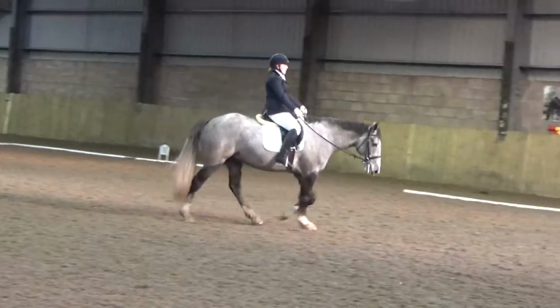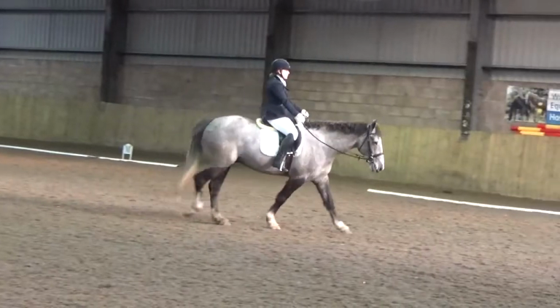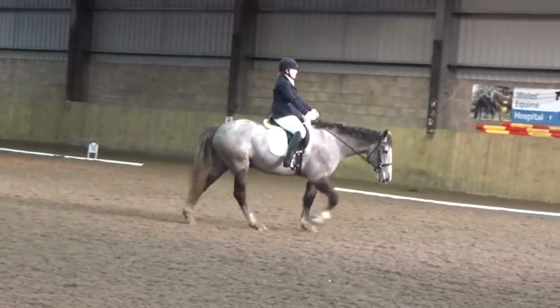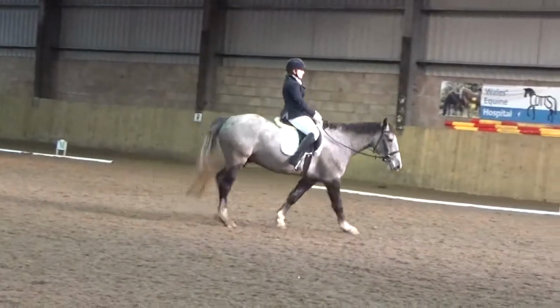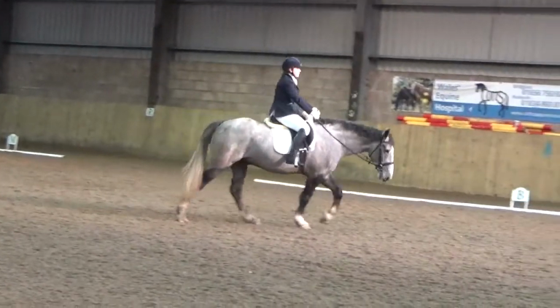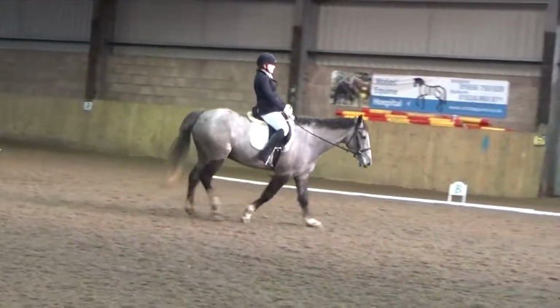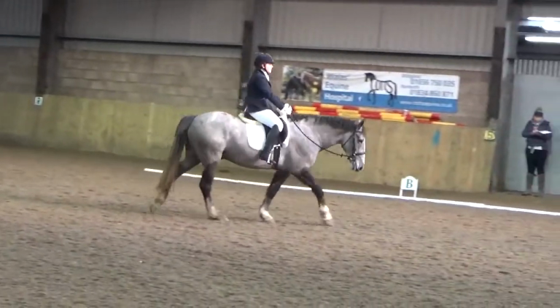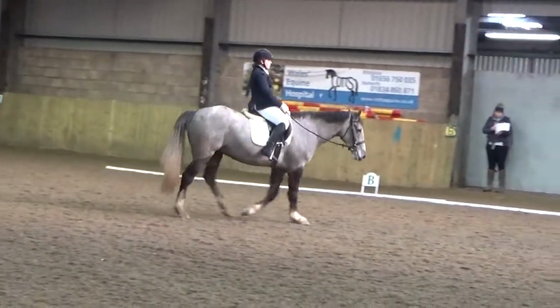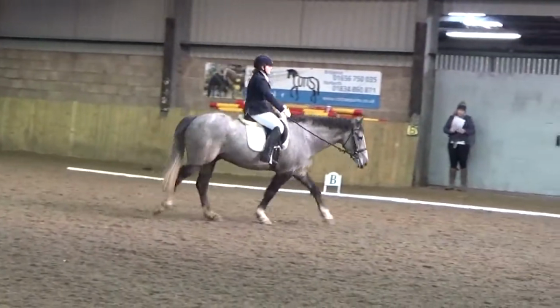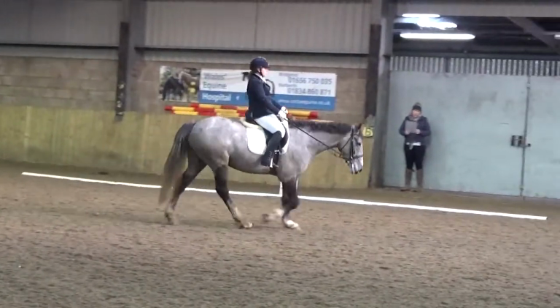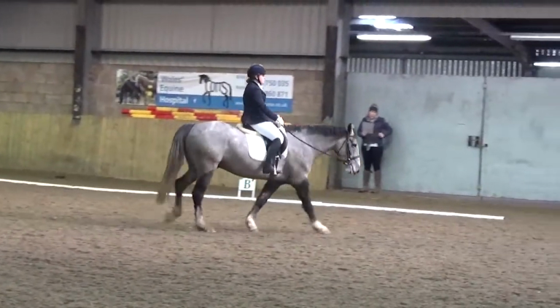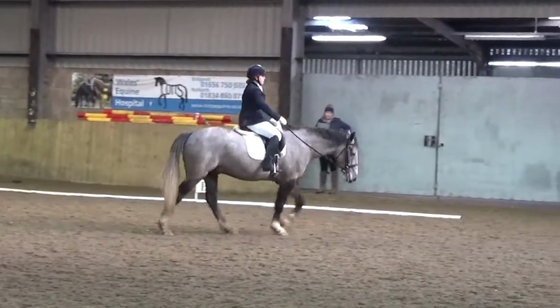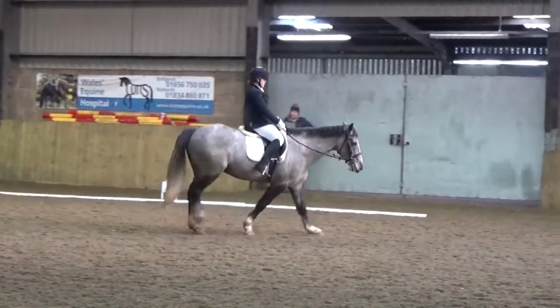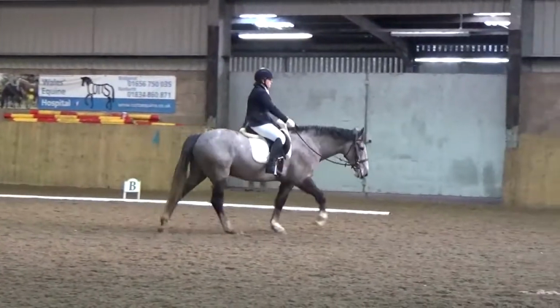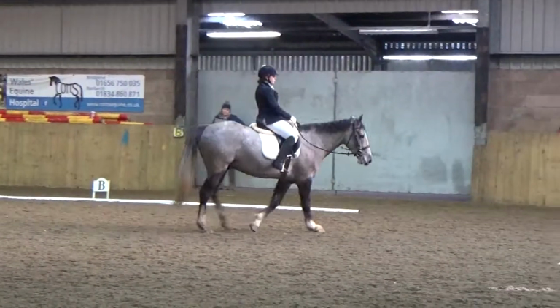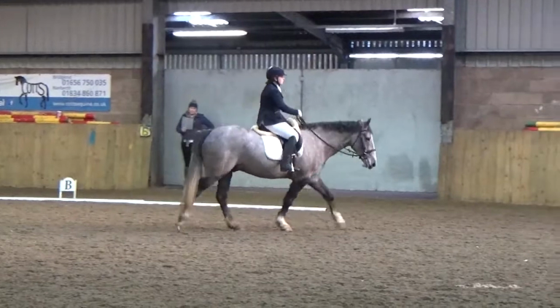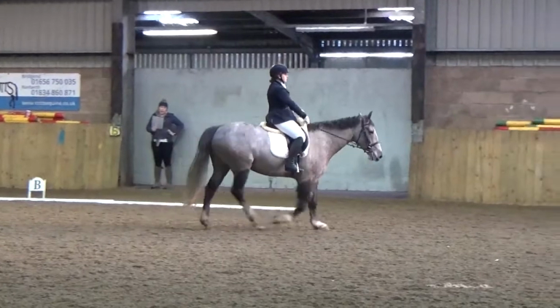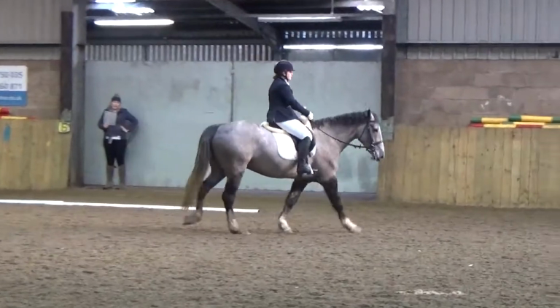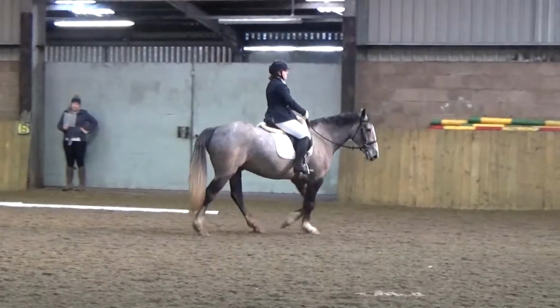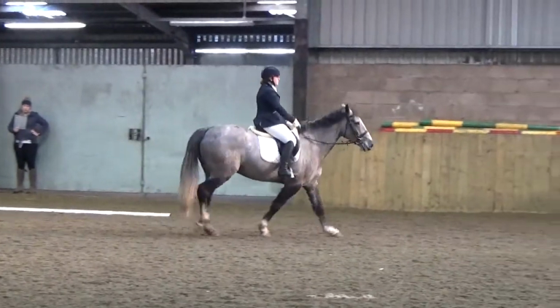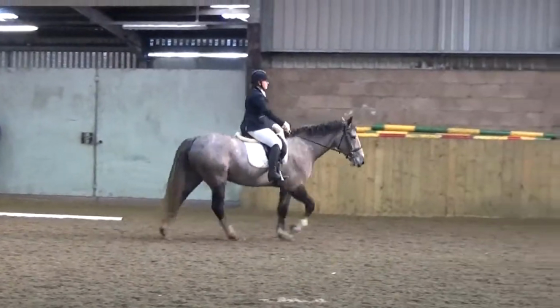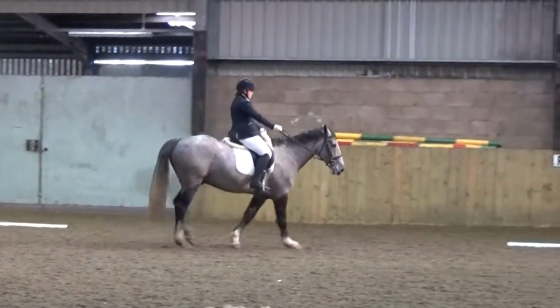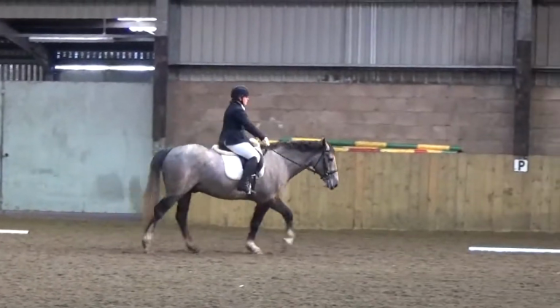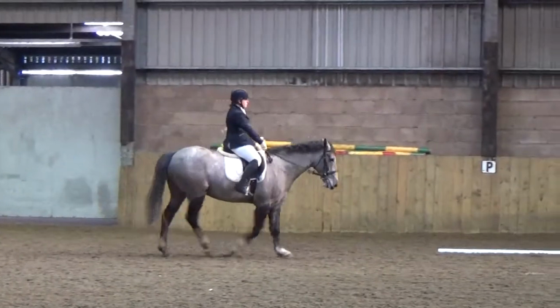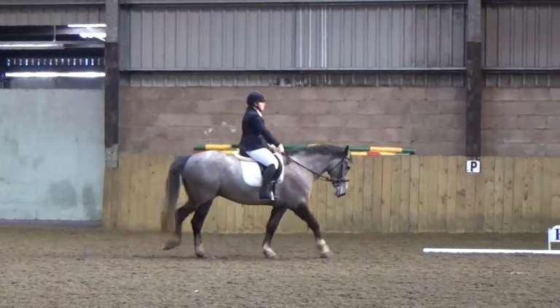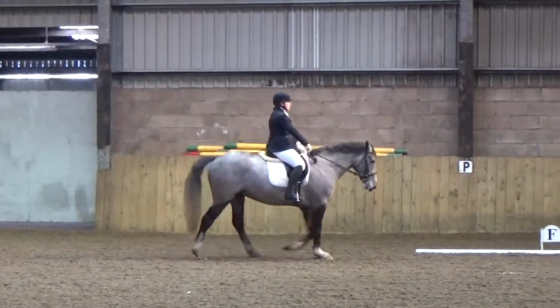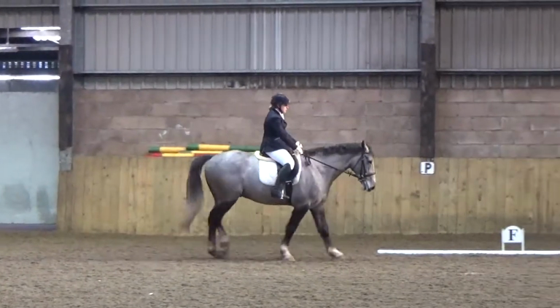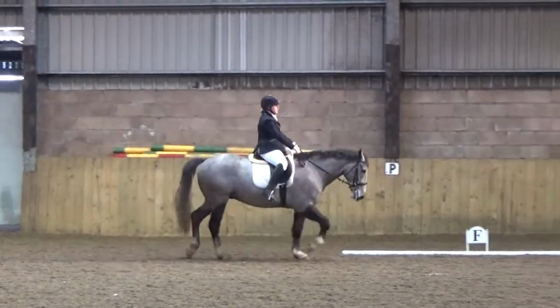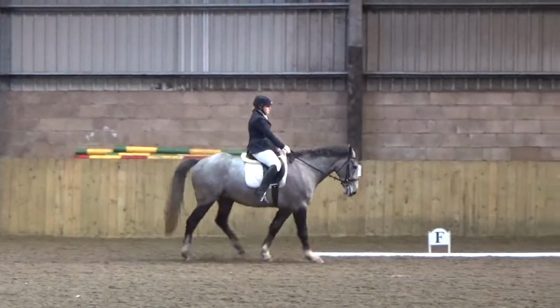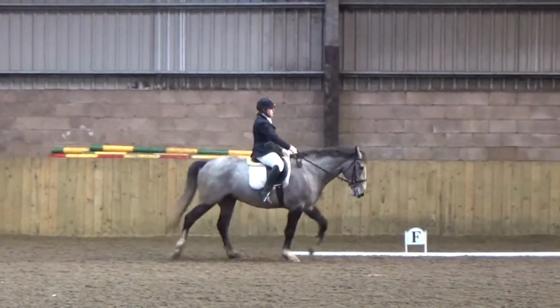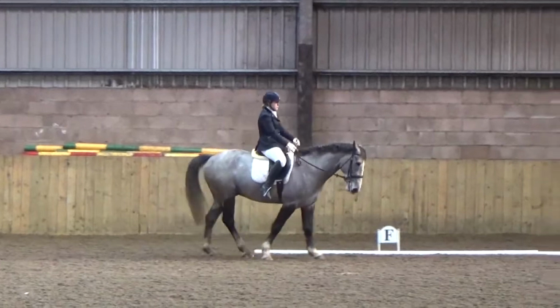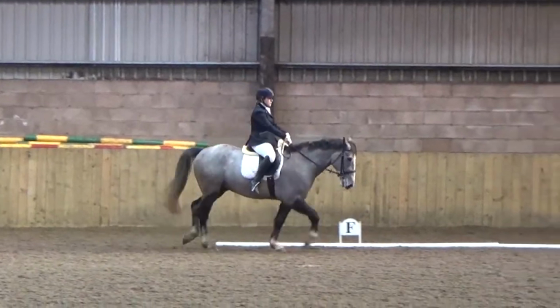F, A, working trot. A, circle right 20 metres. And before F, moving half to the right.